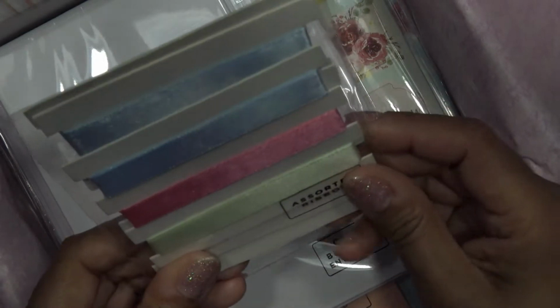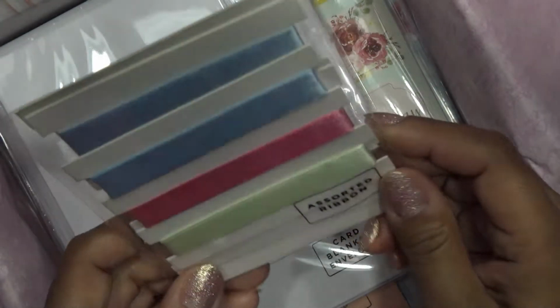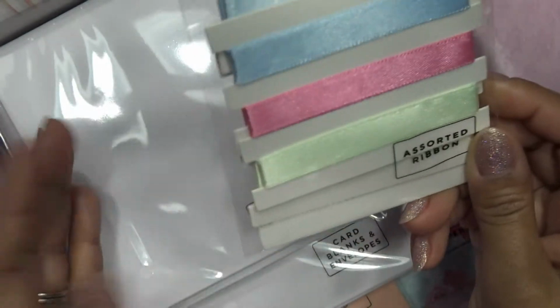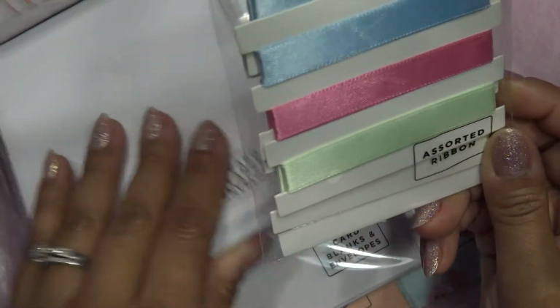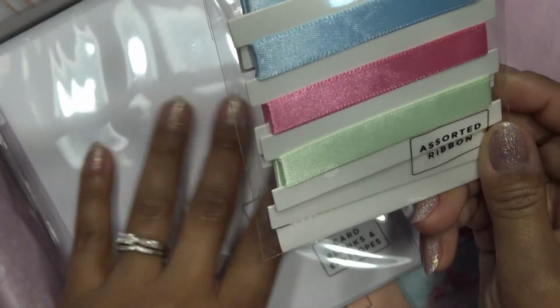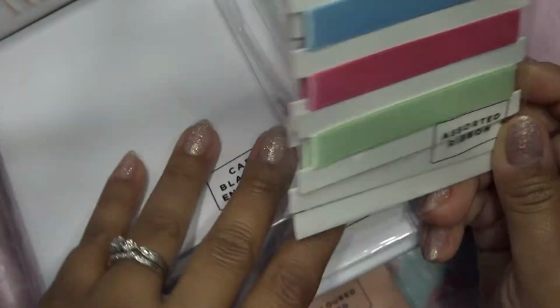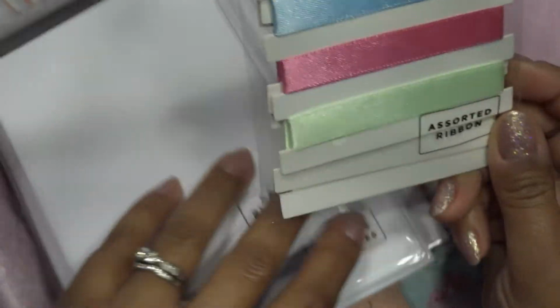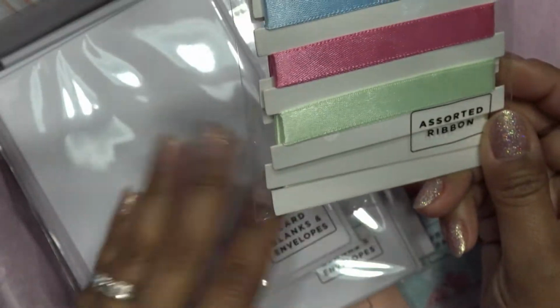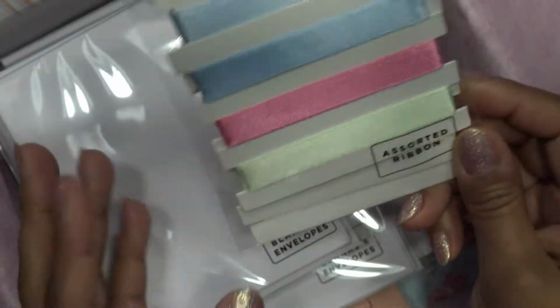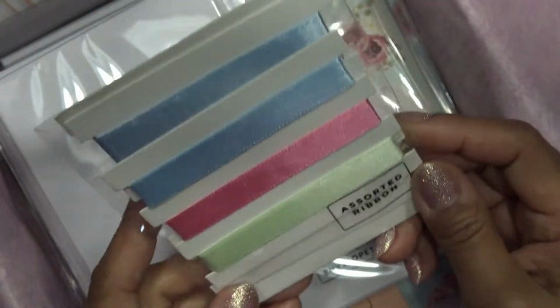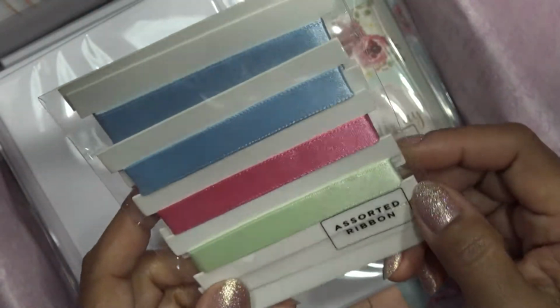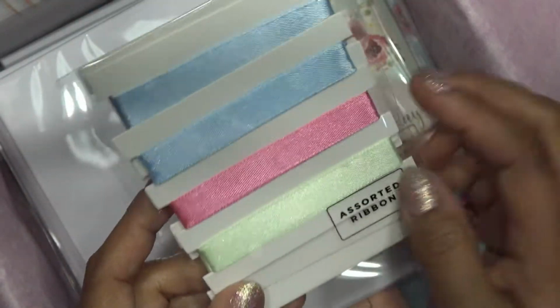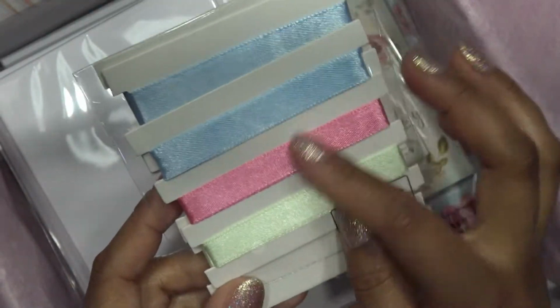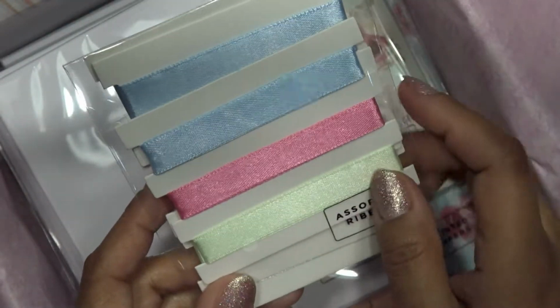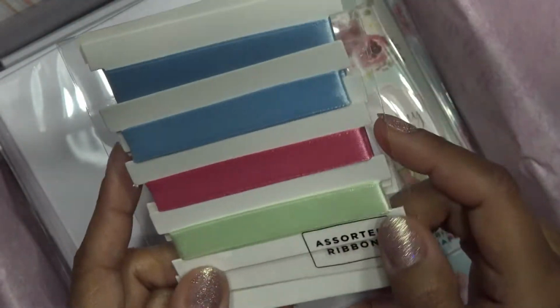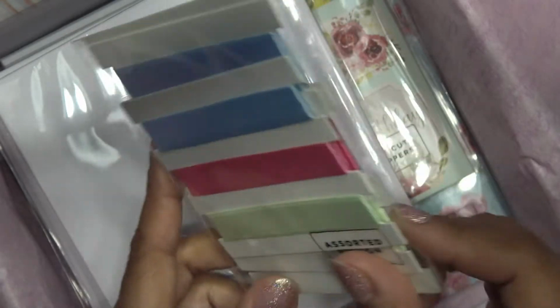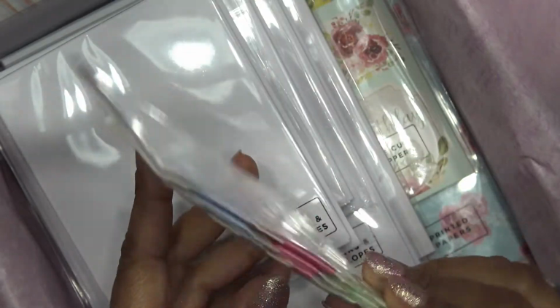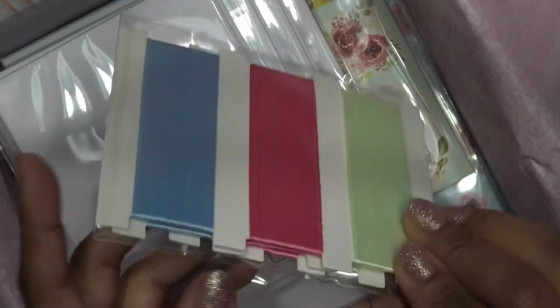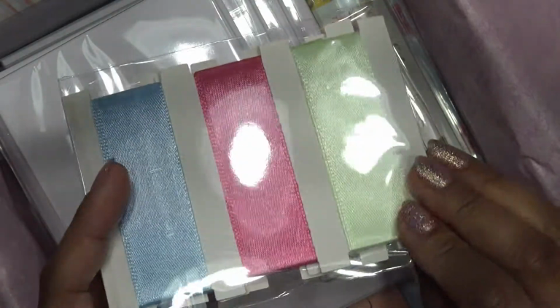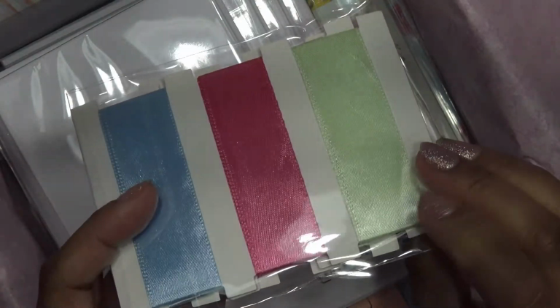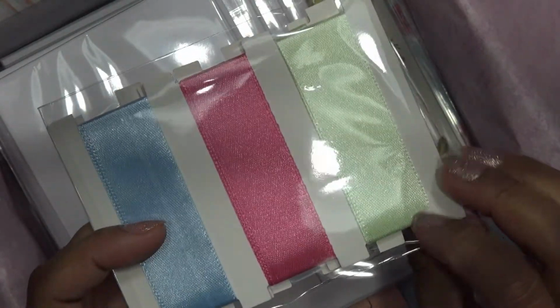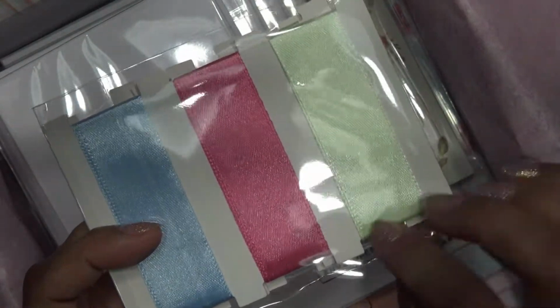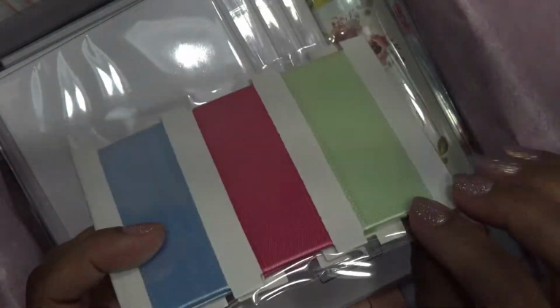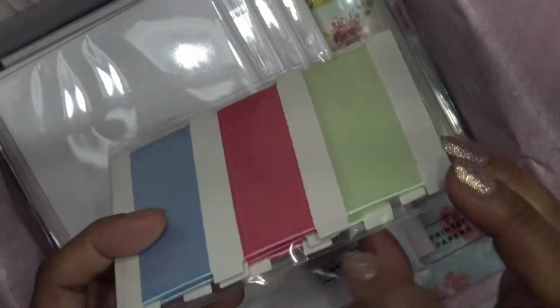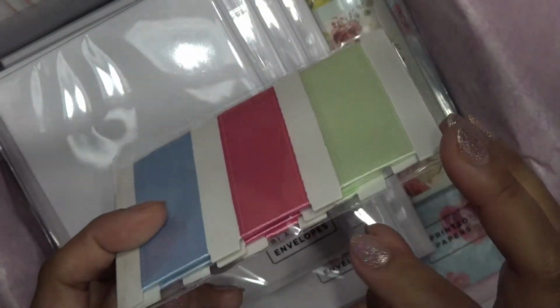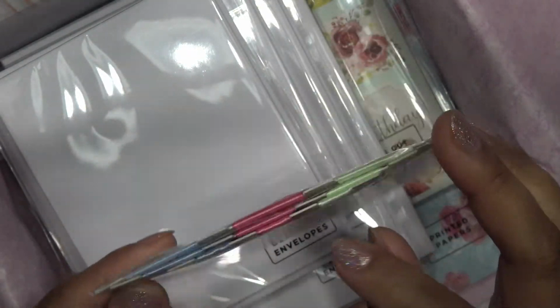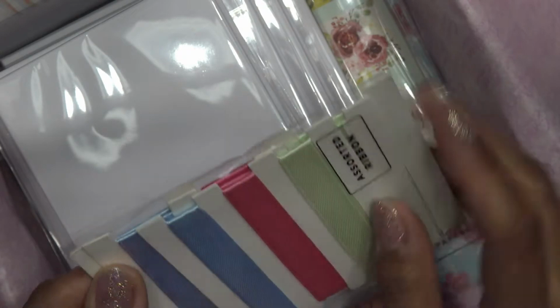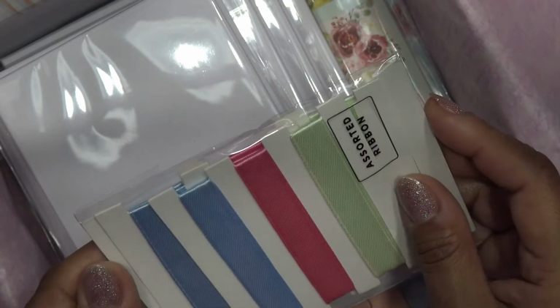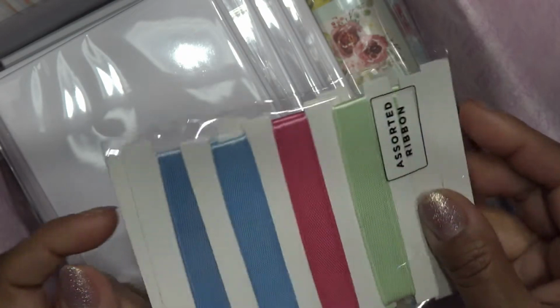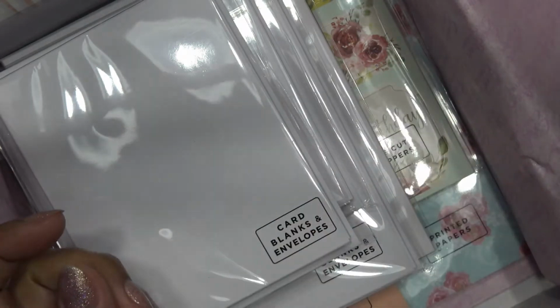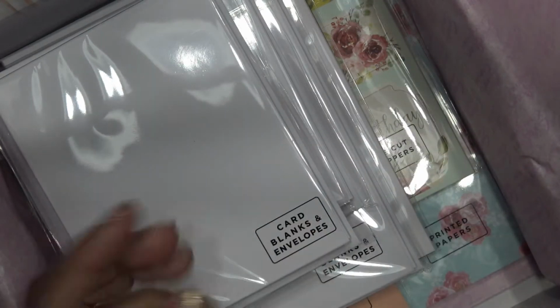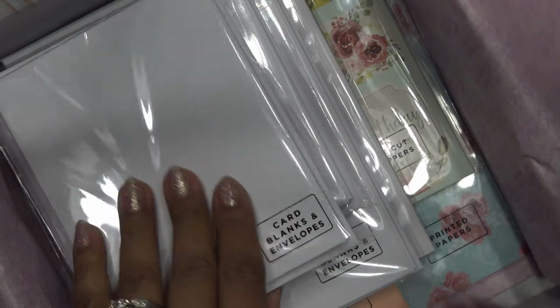Well, there's also the ribbon, so this might not be my favorite box as far as the value — it depends. This is ribbon in different sizes. They always give you like a one-inch or a little larger, and then a three-quarter and like a half inch, to coordinate with your papers.